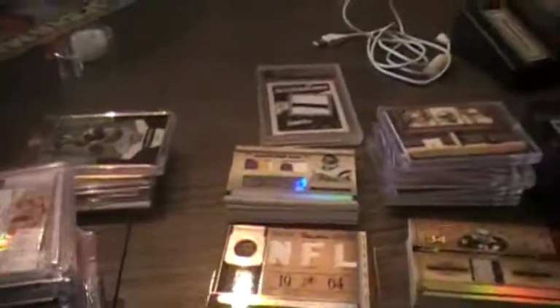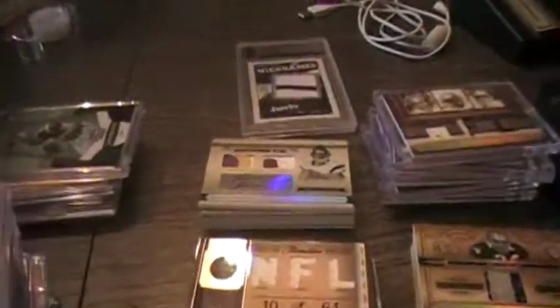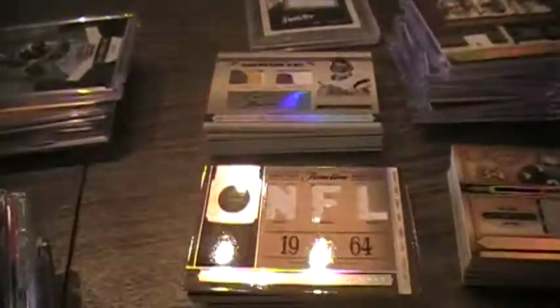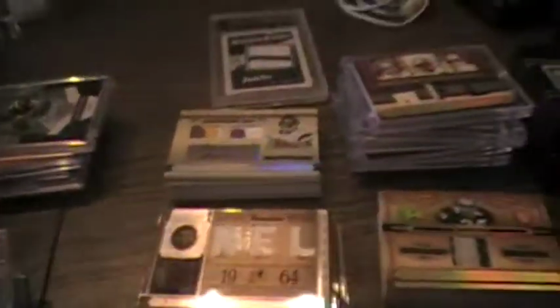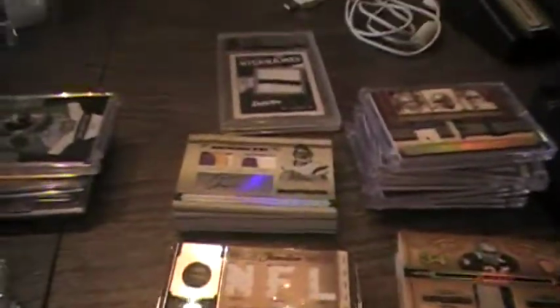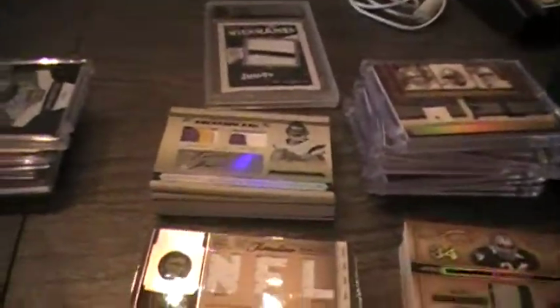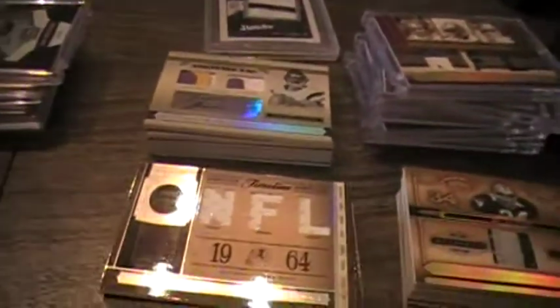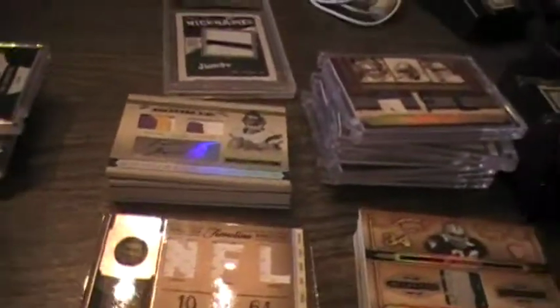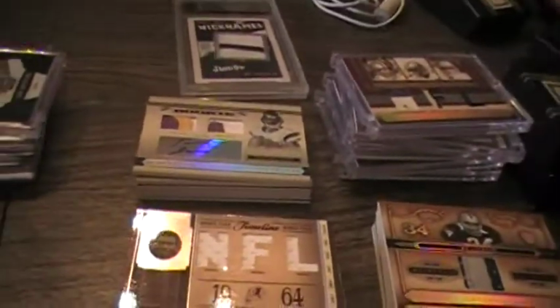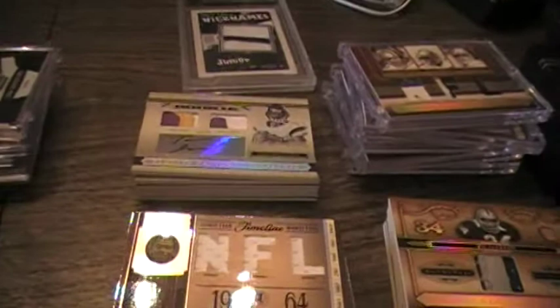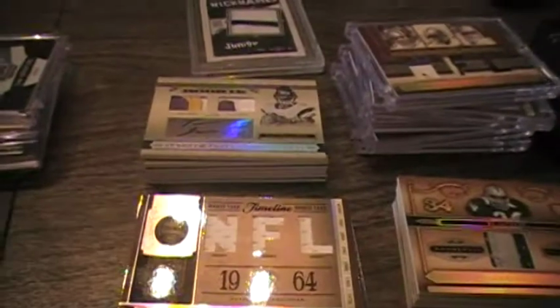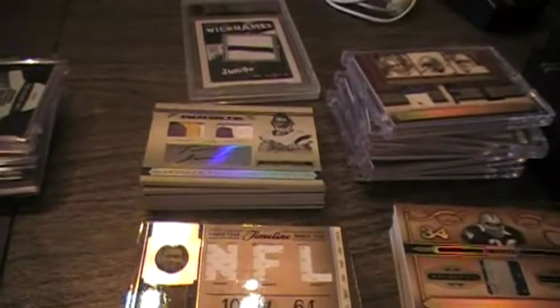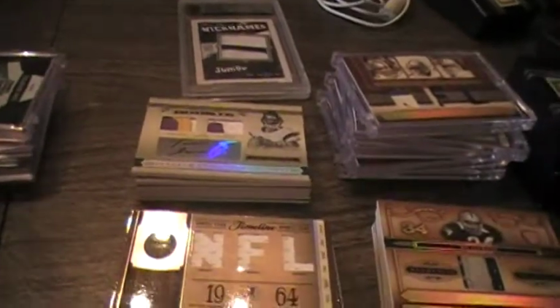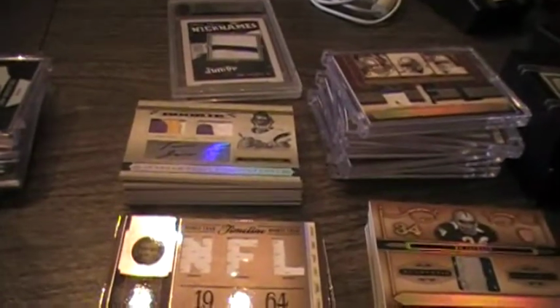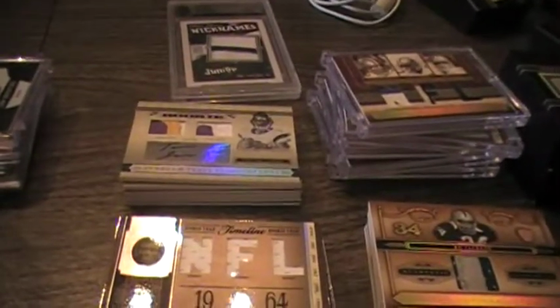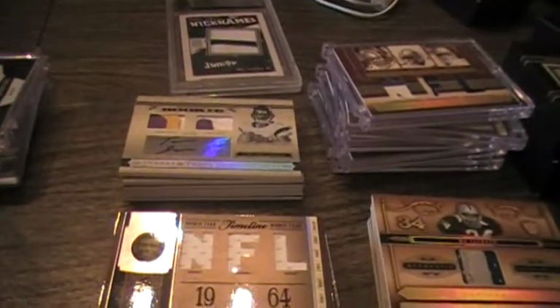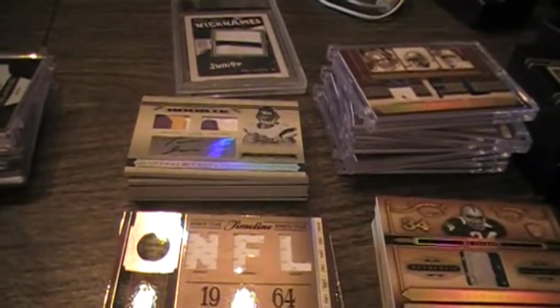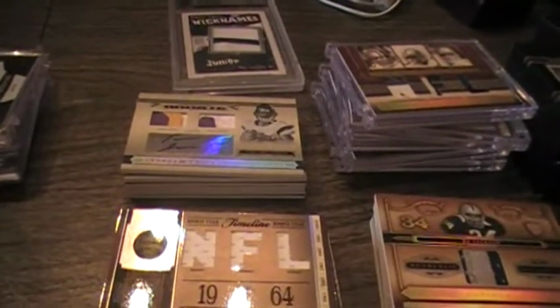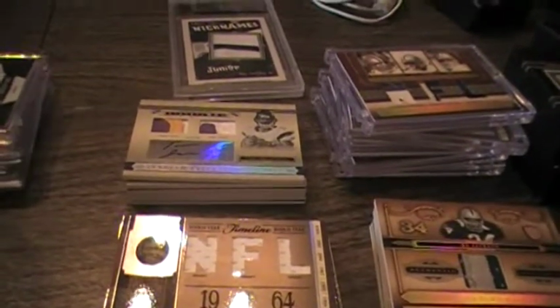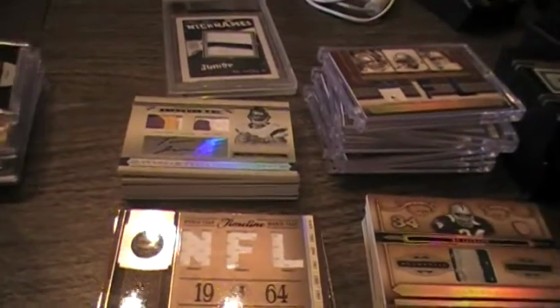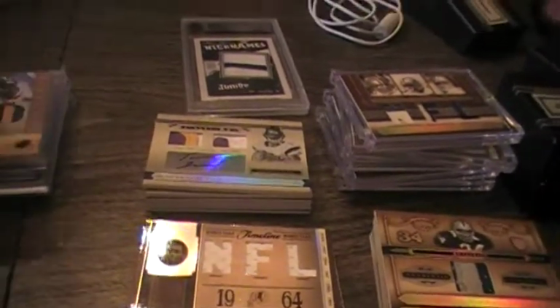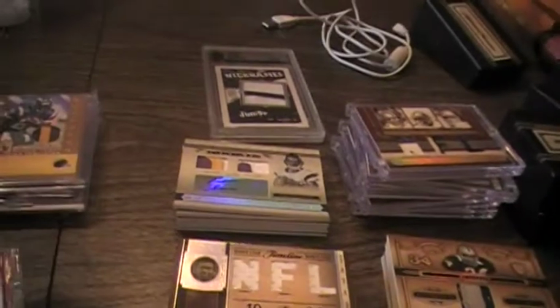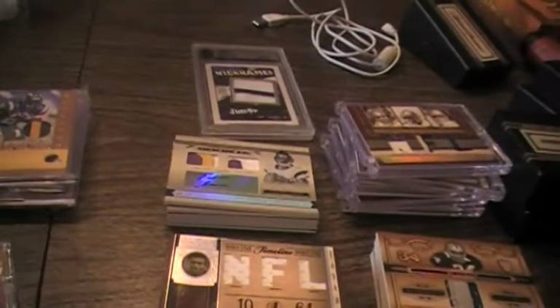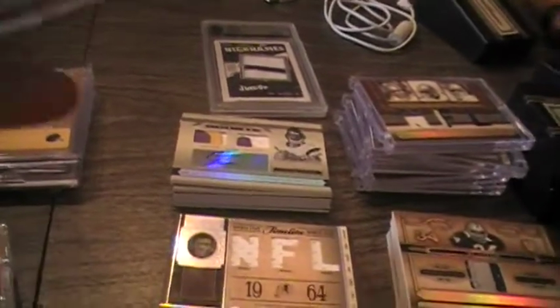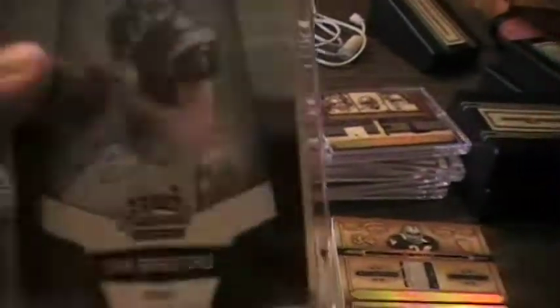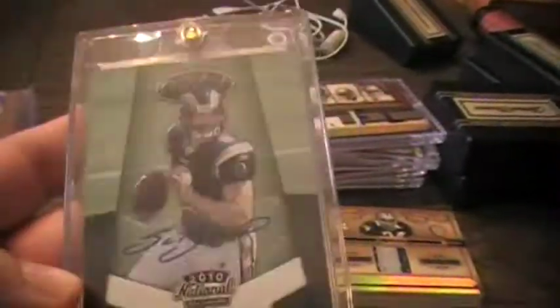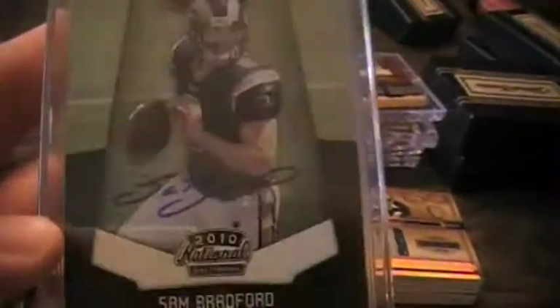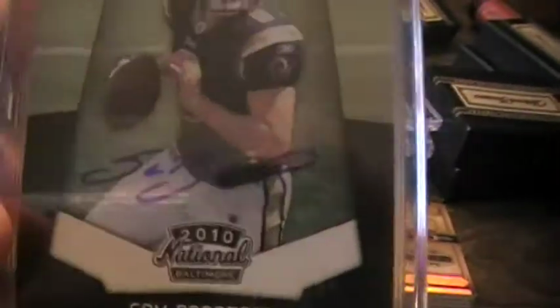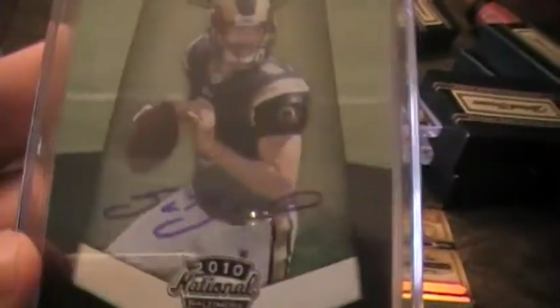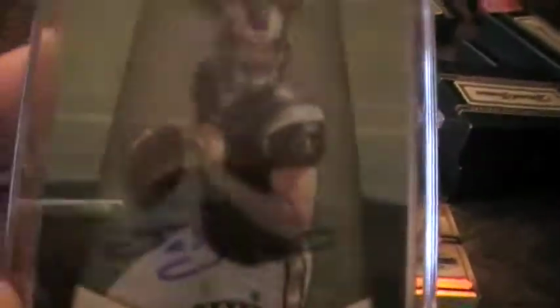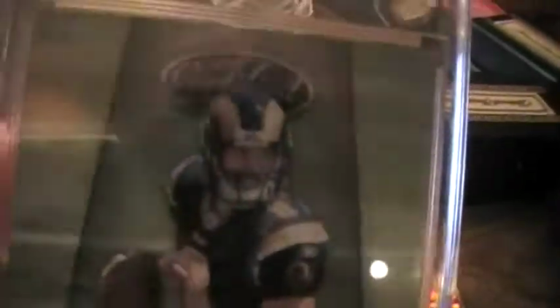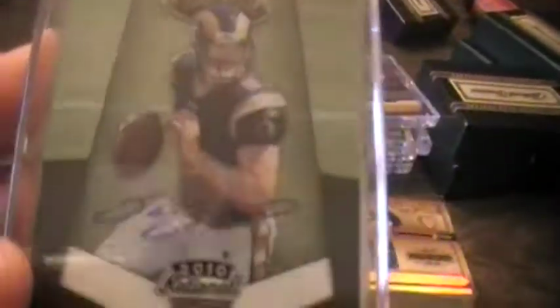First off we'll start with a big hit from Thursday night. At the Panini booth busting a bunch of — what was it — Prestige, in order to do the wrapper redemptions. And out of the wrapper redemption packs, out comes a Sam Bradford autograph.